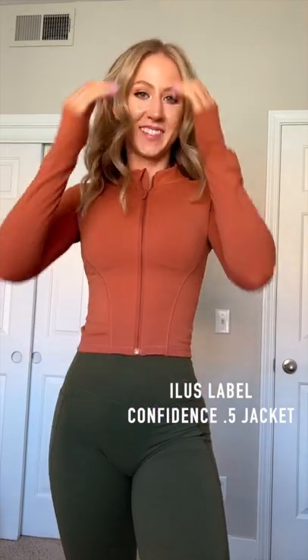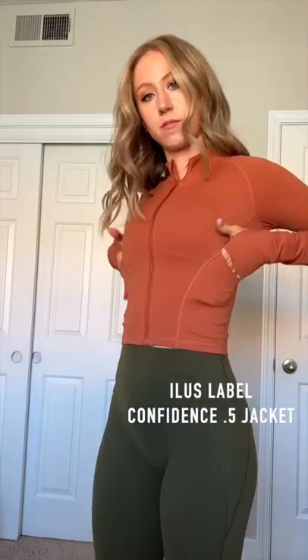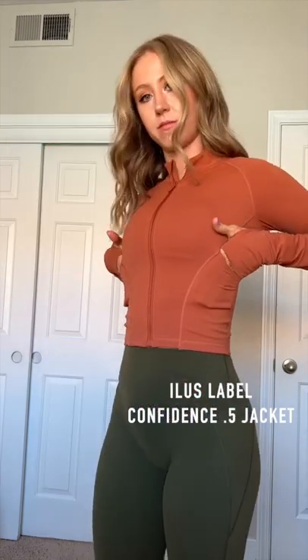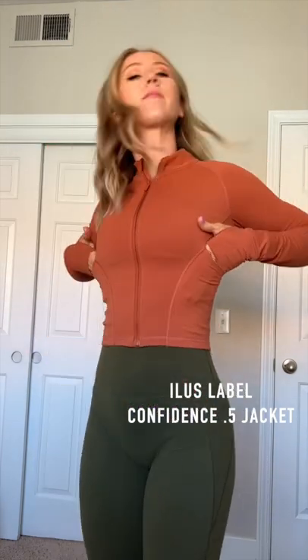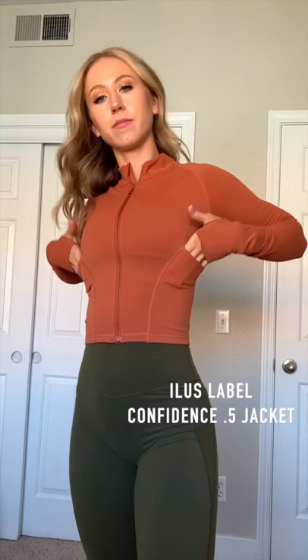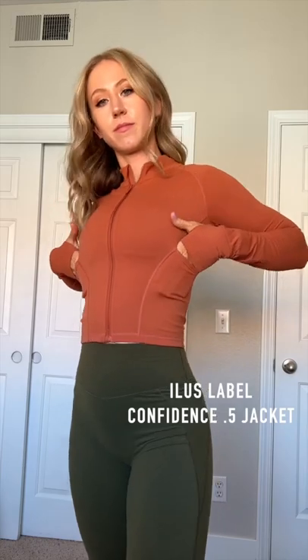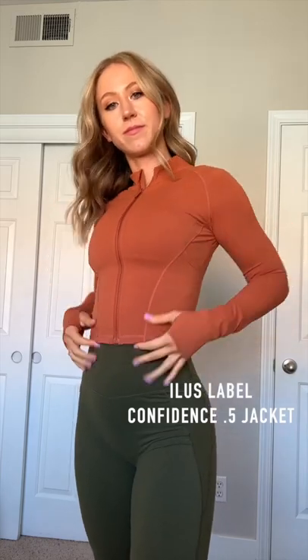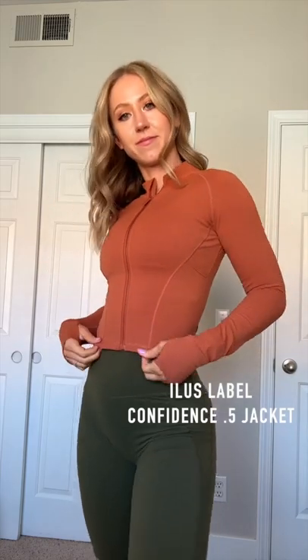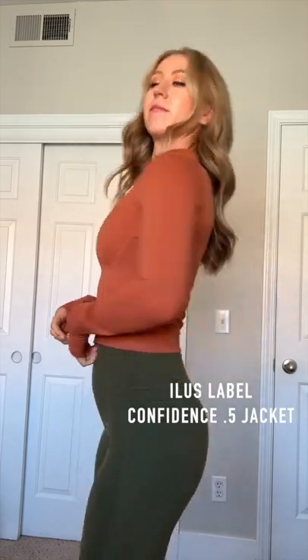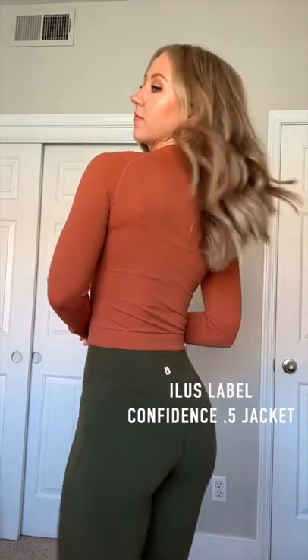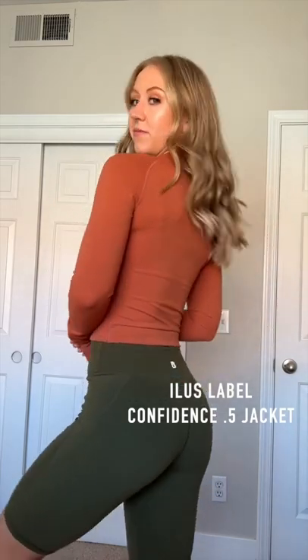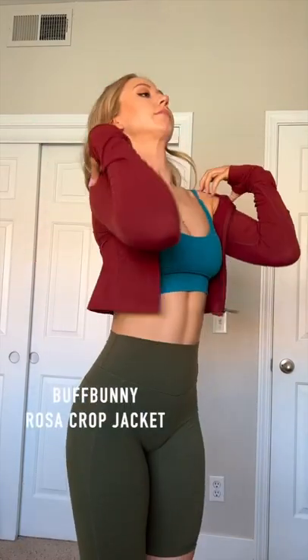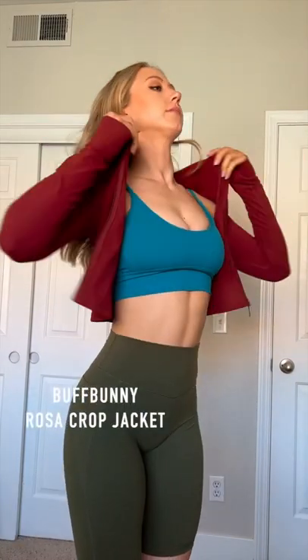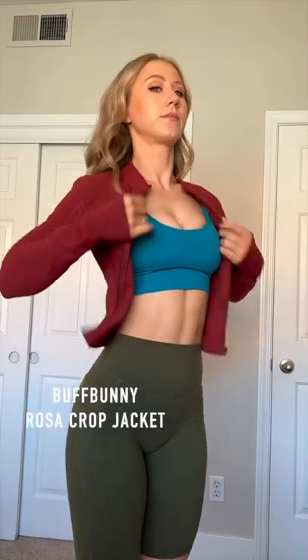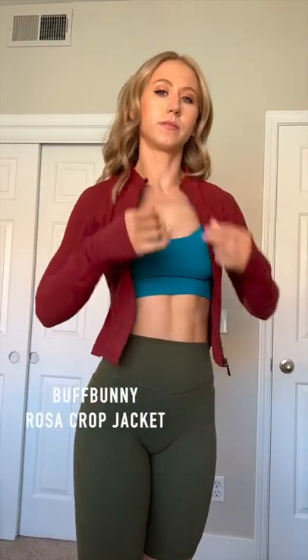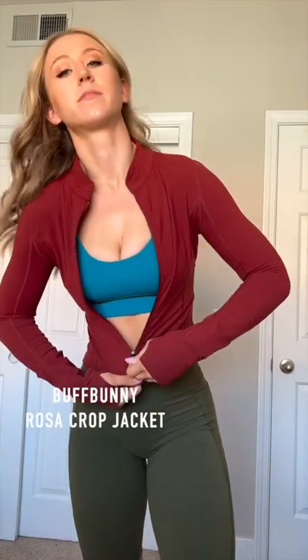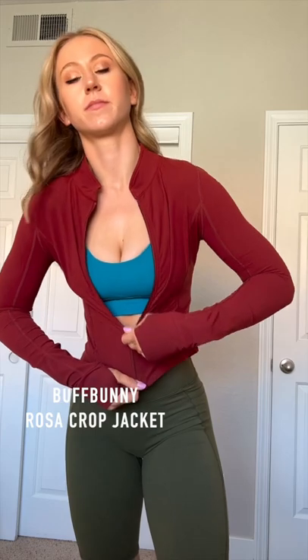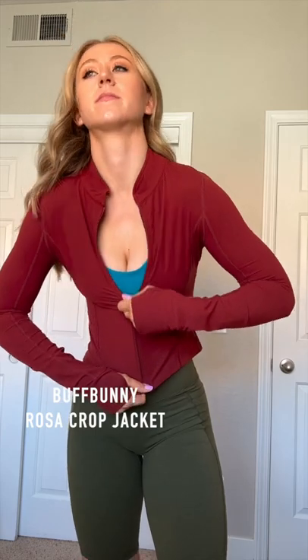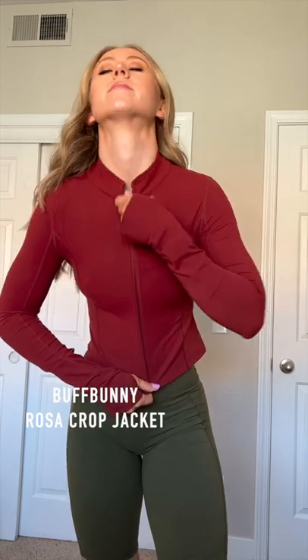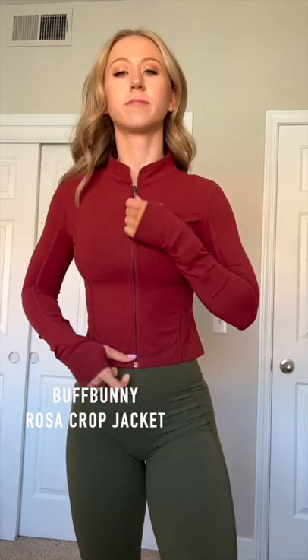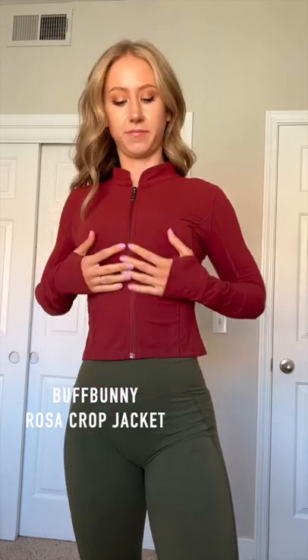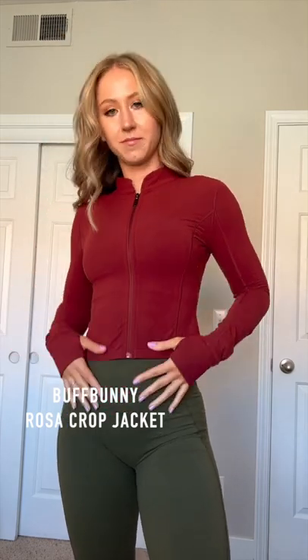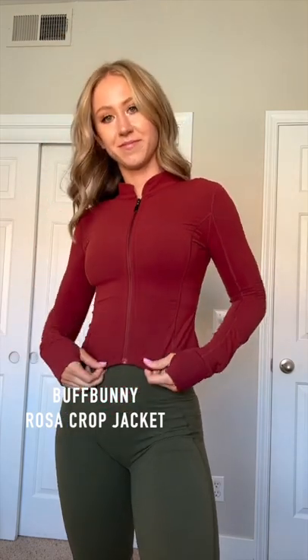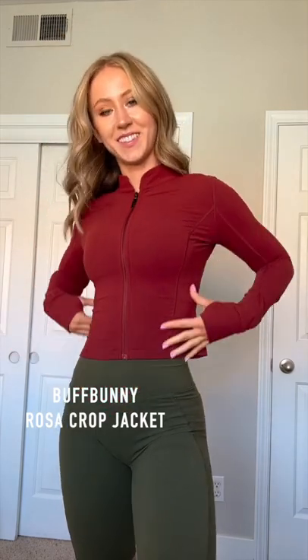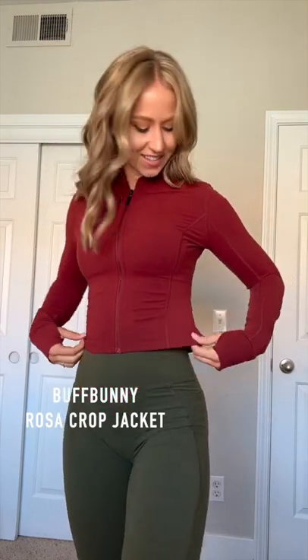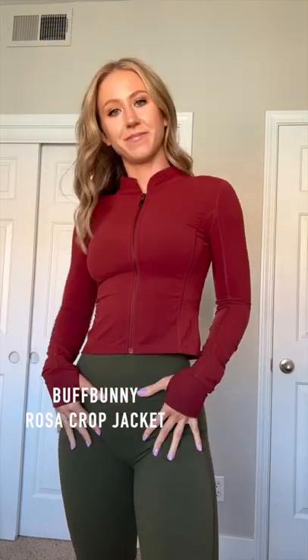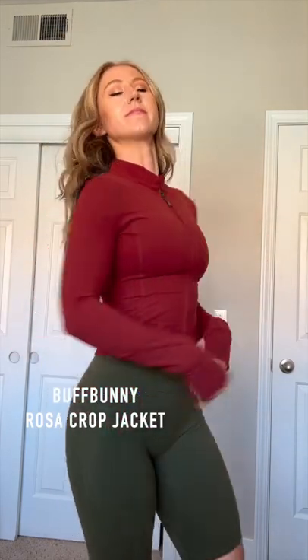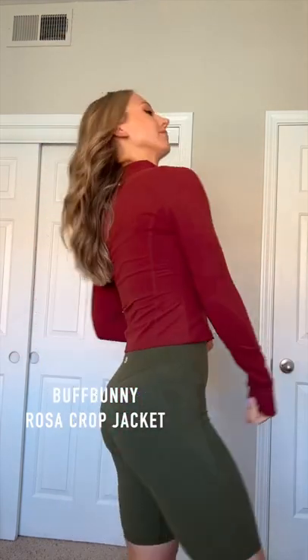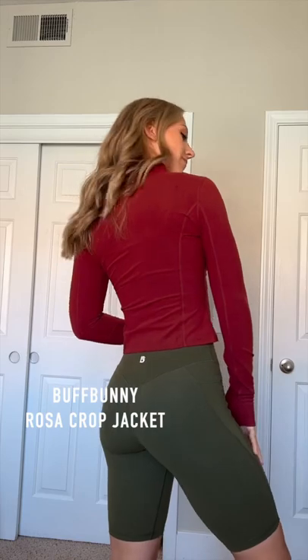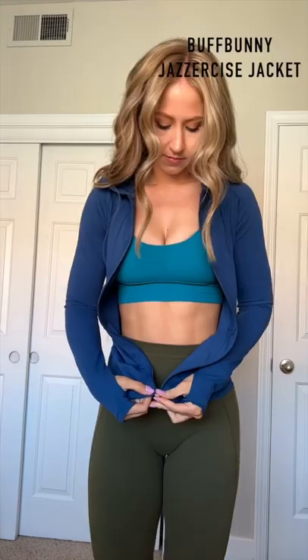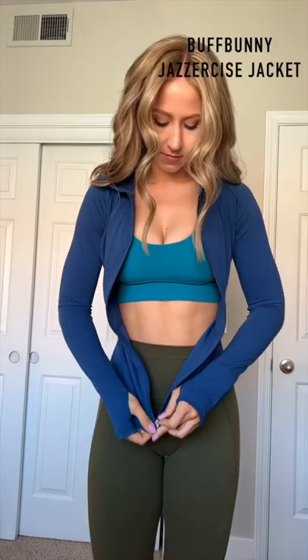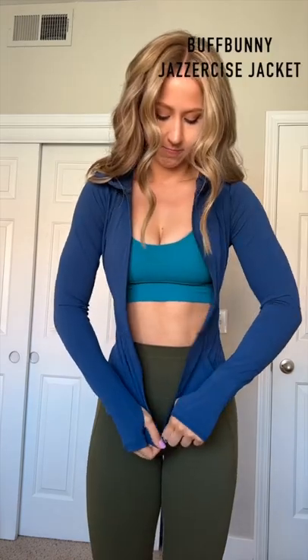It's super snug but you can size up. The pockets are a little hard to access, but I love the thumb holes and it's just a super comfy jacket. This next jacket is very similar, but it doesn't have pockets — or at least I can't find them. It's a little more heavyweight material, but I love the color and it's still a super flattering length.